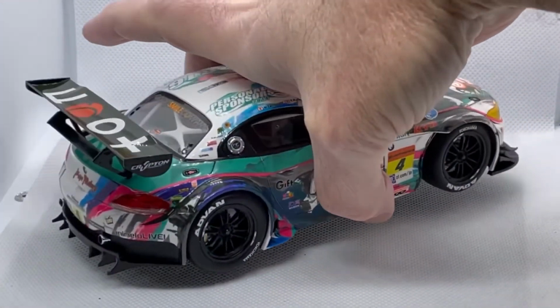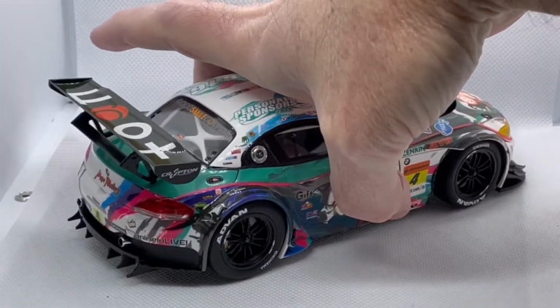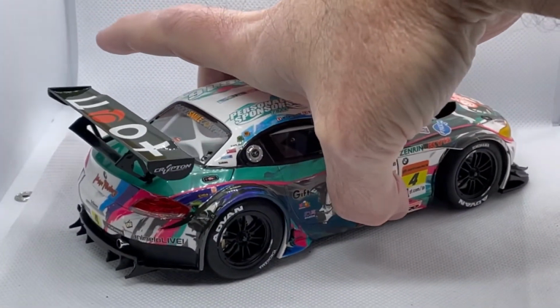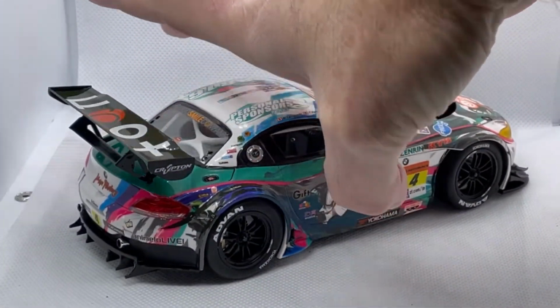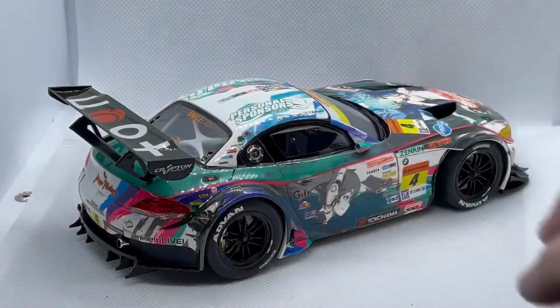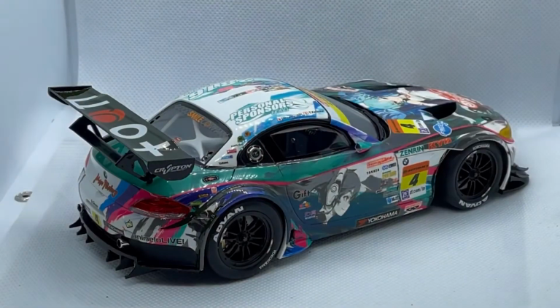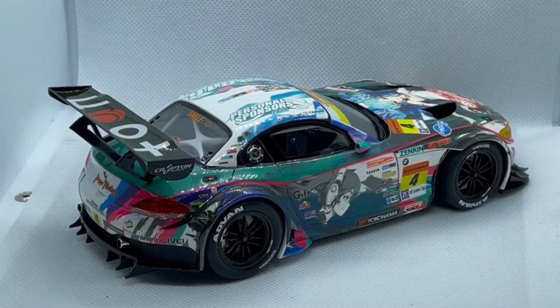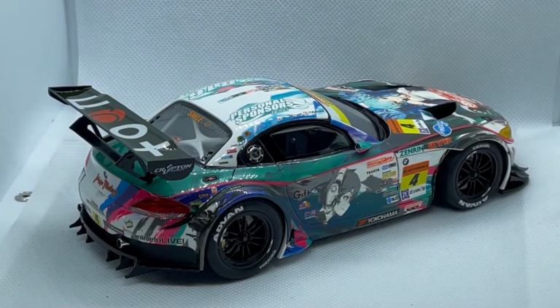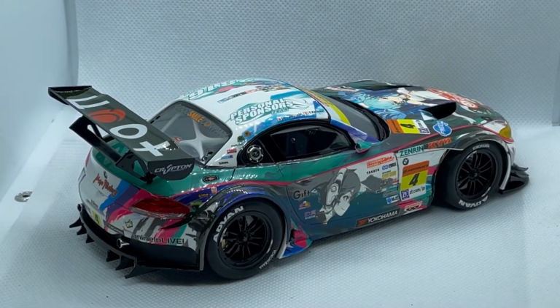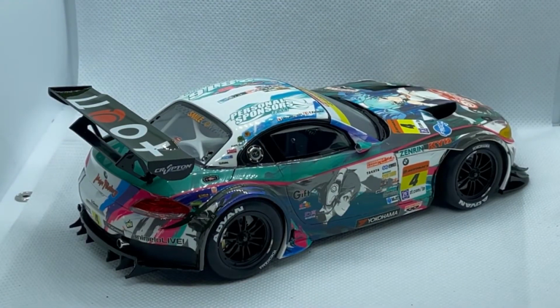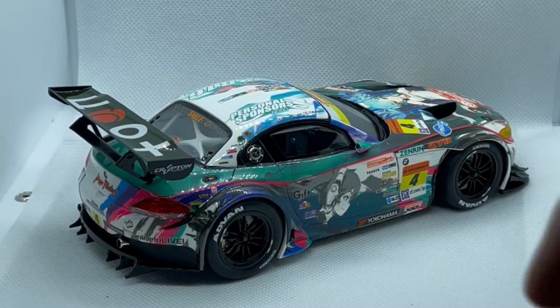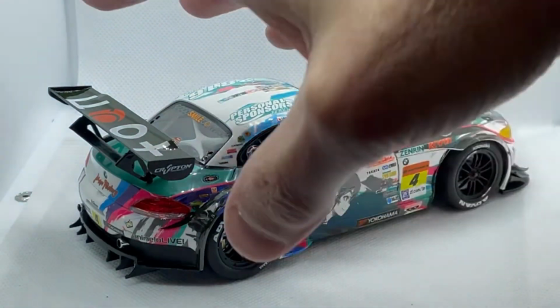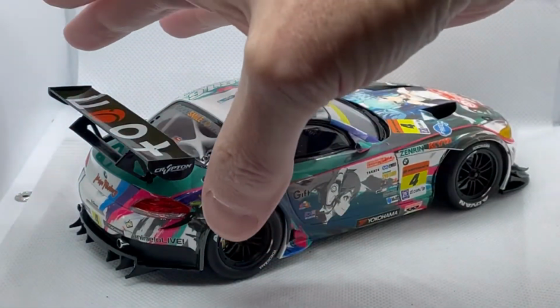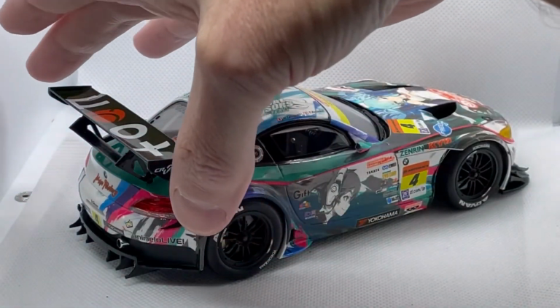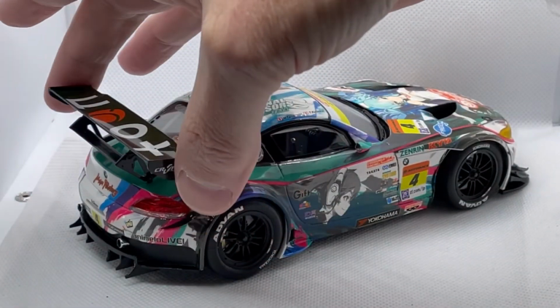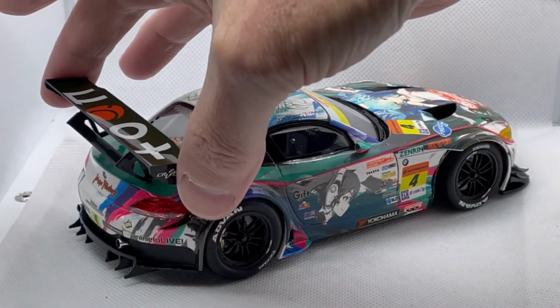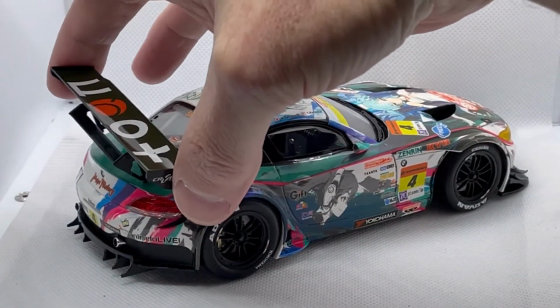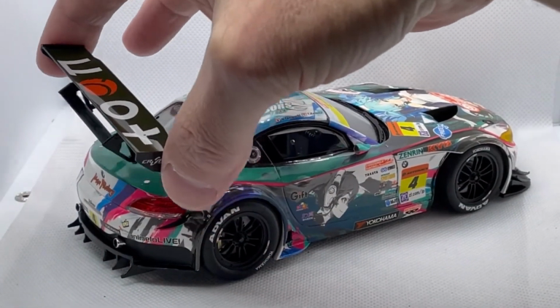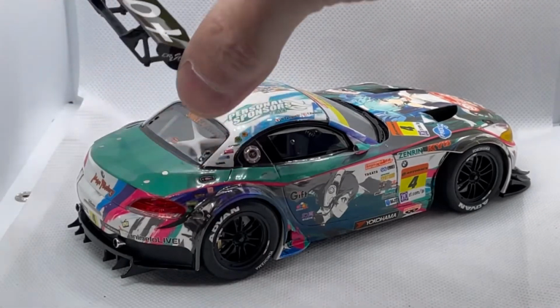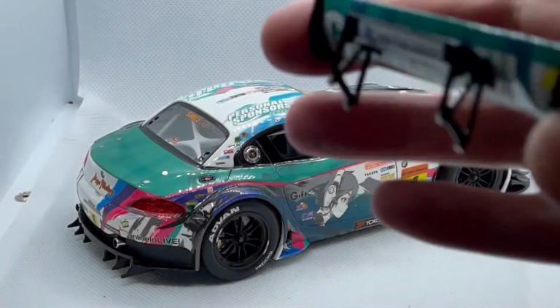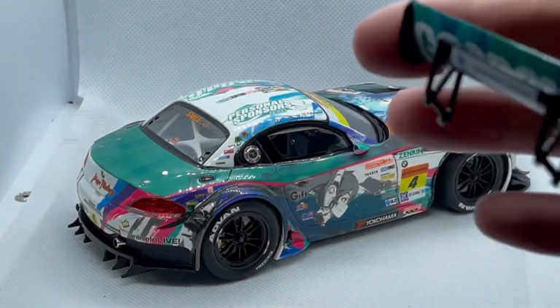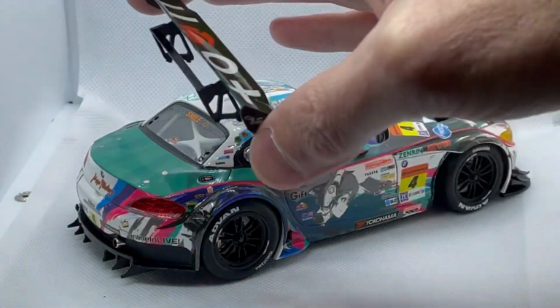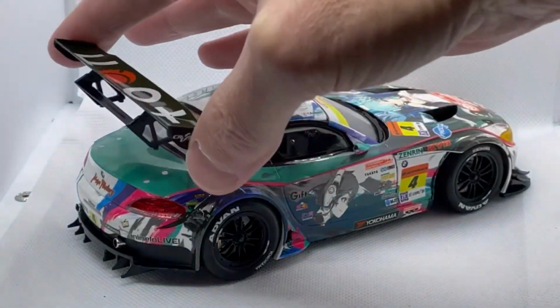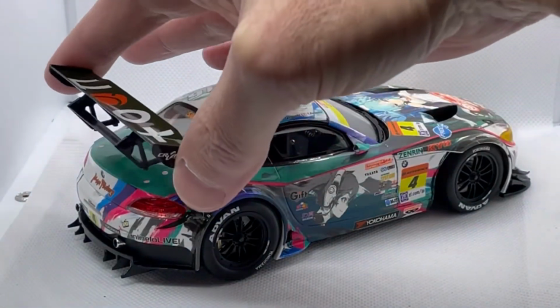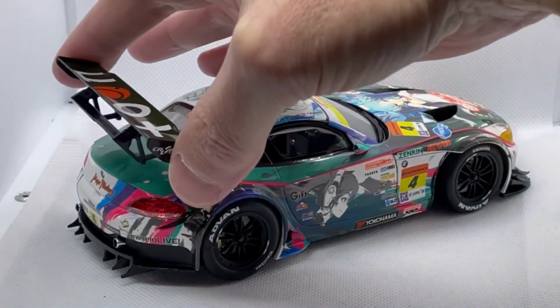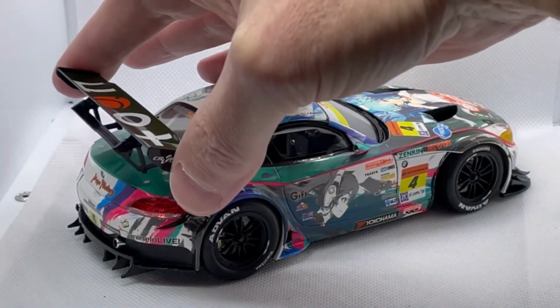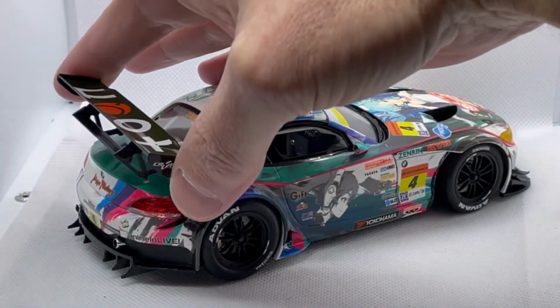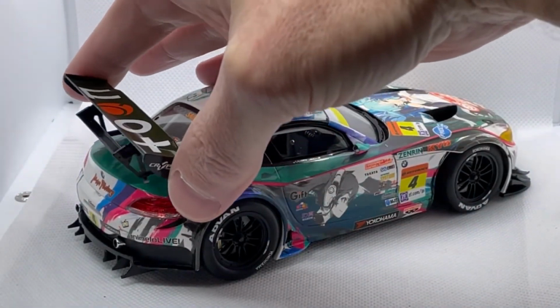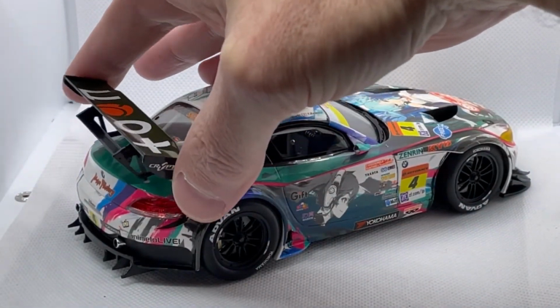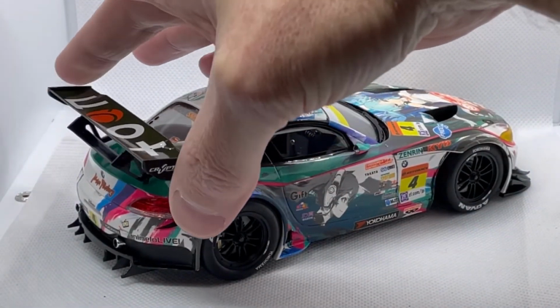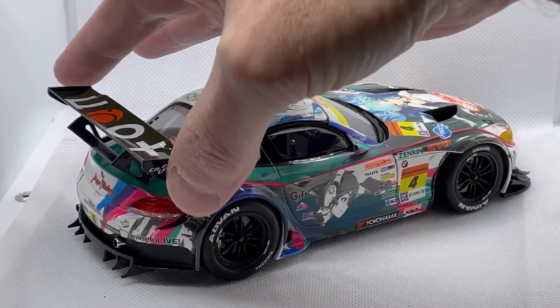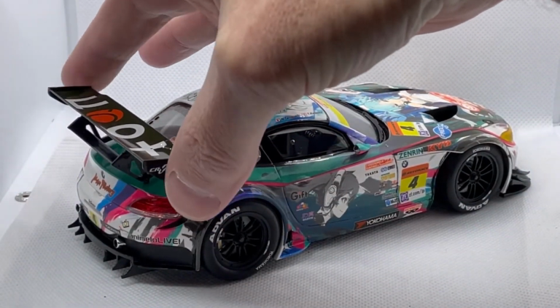I think the best part about this car is that I put the rear wing on with magnets, so I don't have to worry about knocking it off and breaking it and having to re-glue it on.